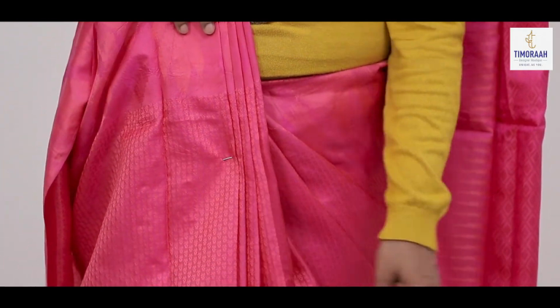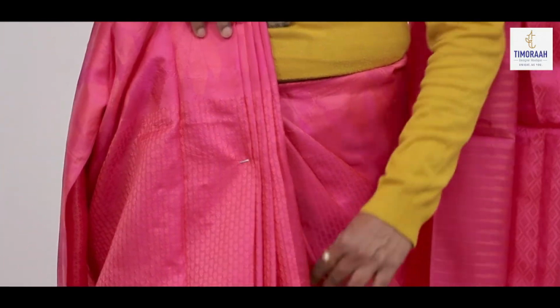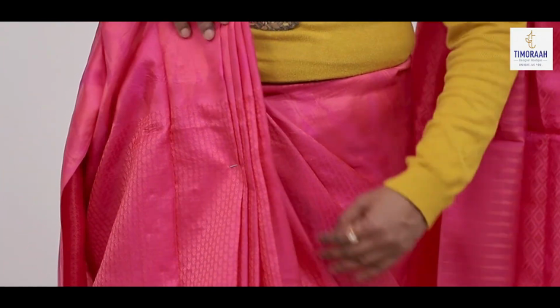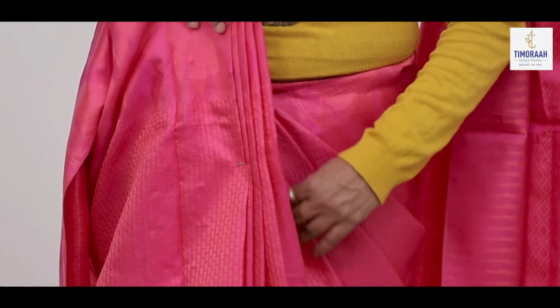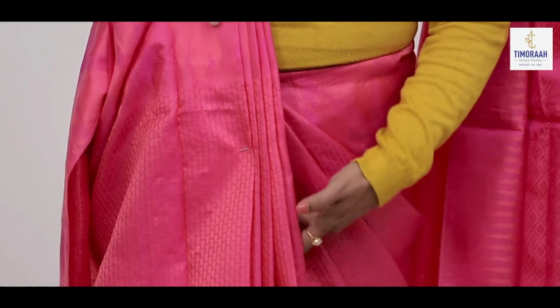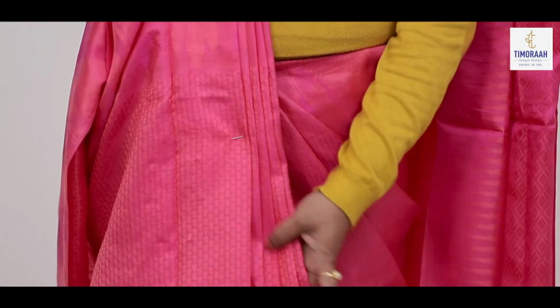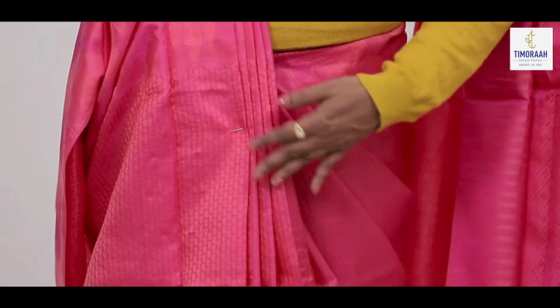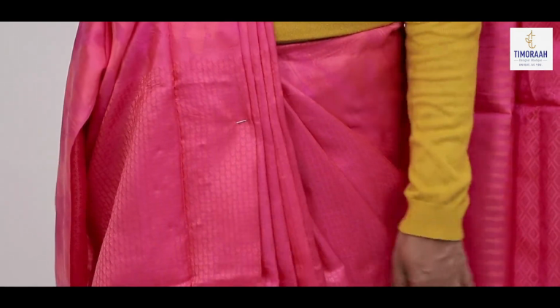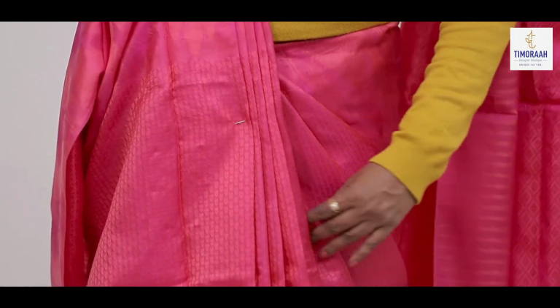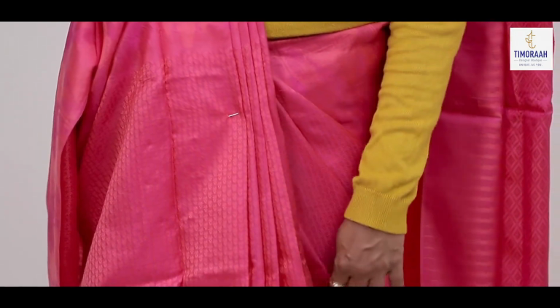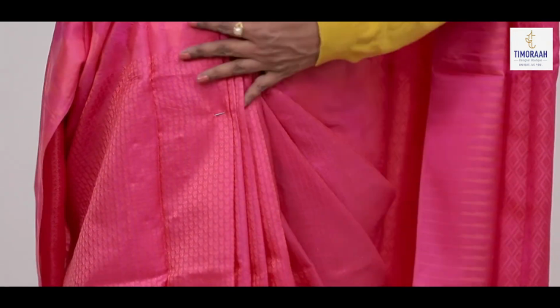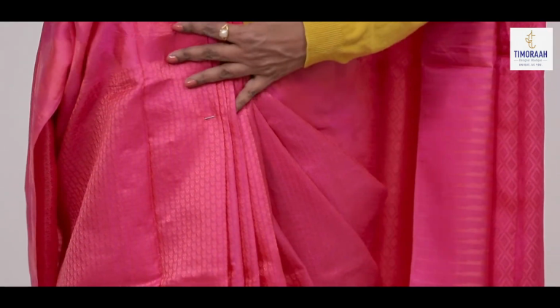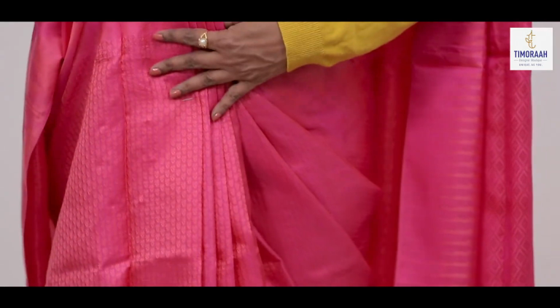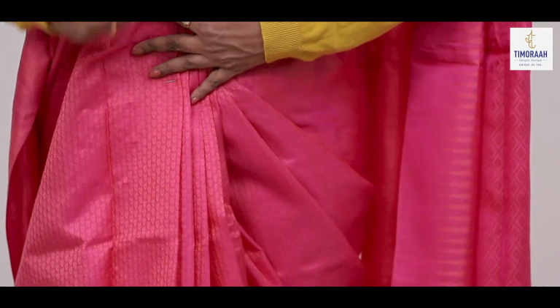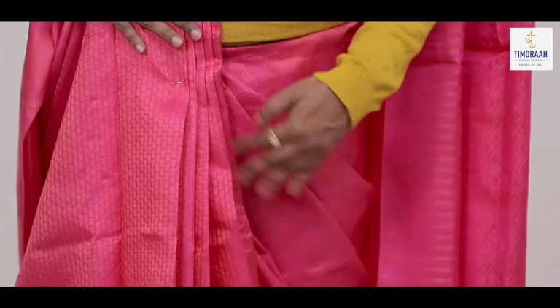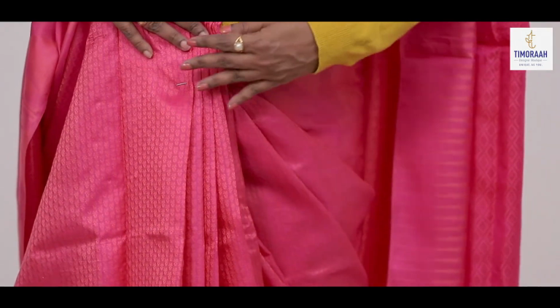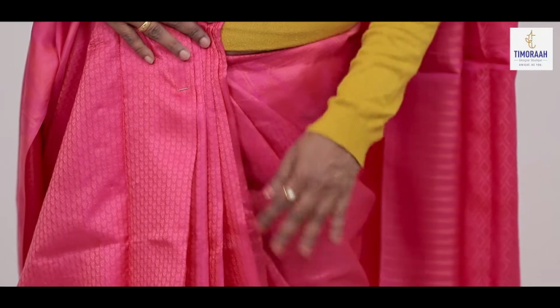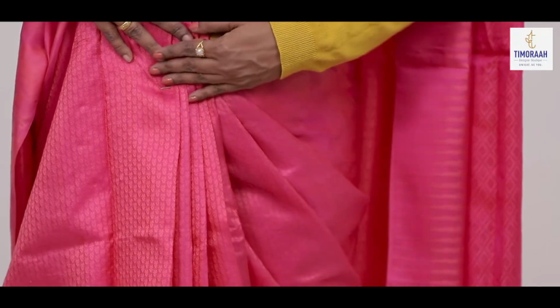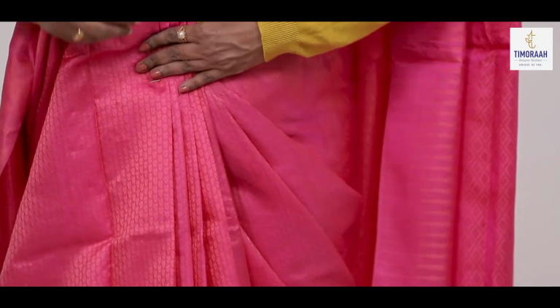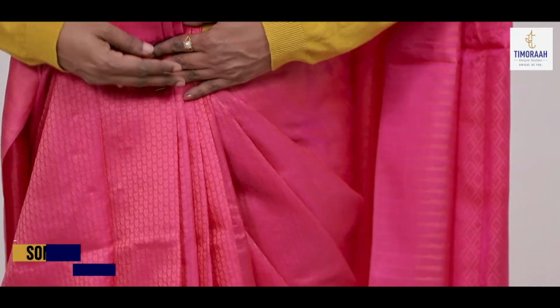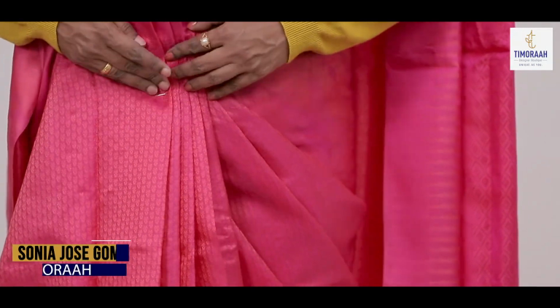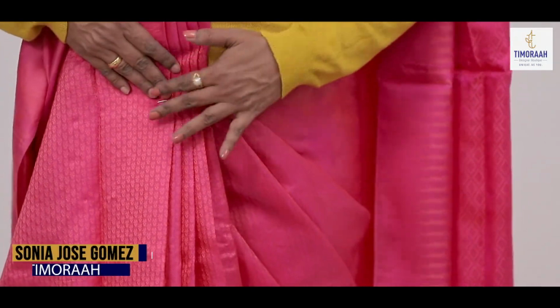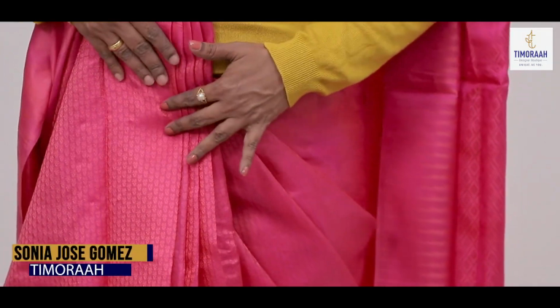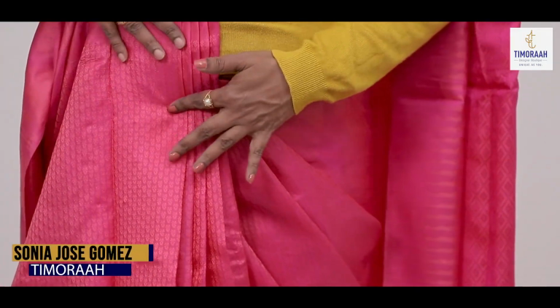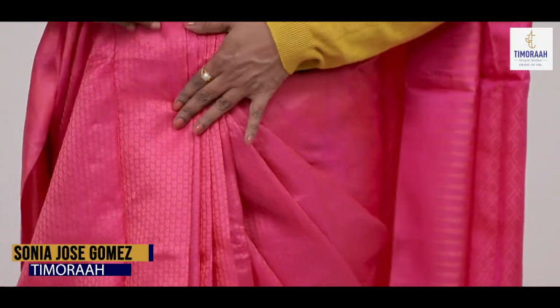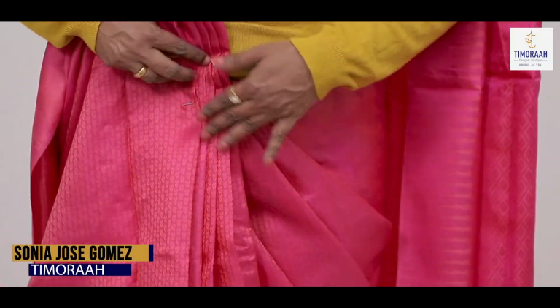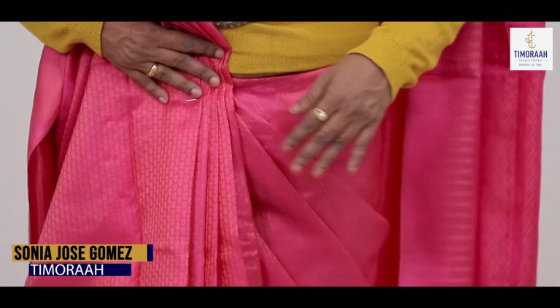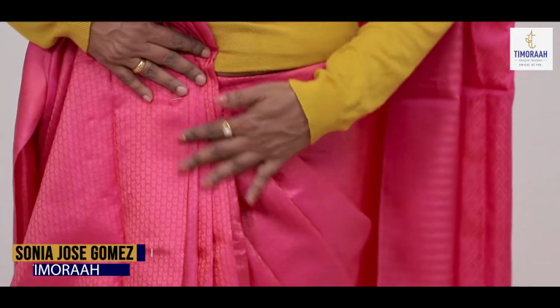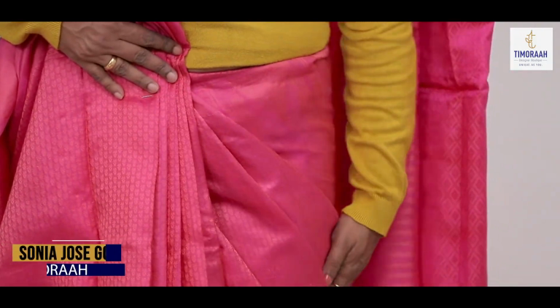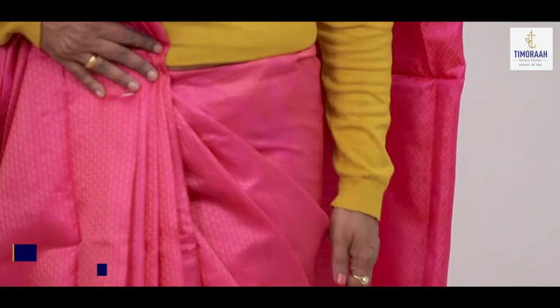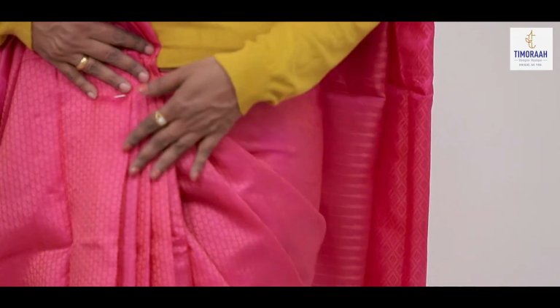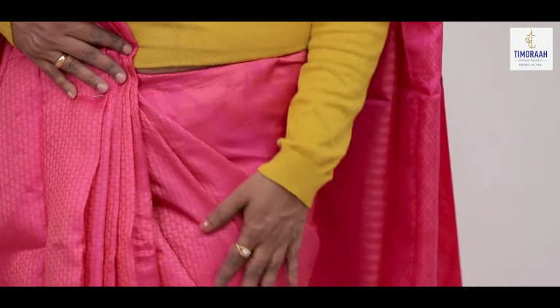Then, we will put these pleats in the waist pleats and hip pleats. We will tuck in this. We will put the hip pleats in the face.